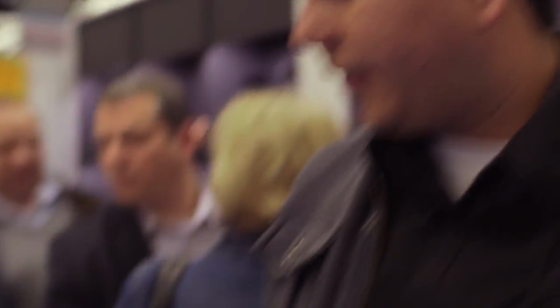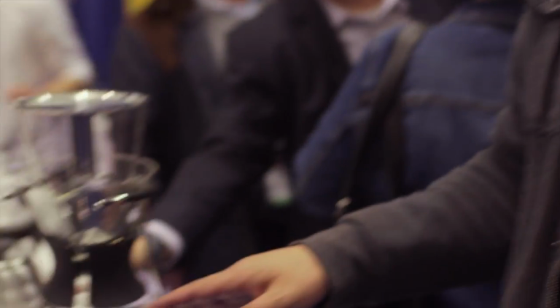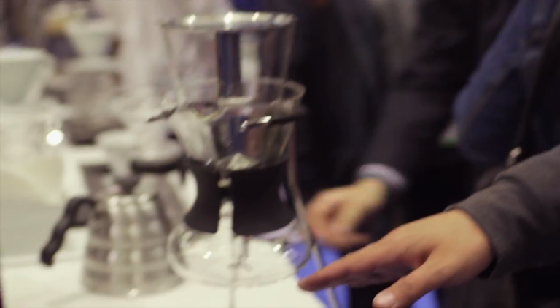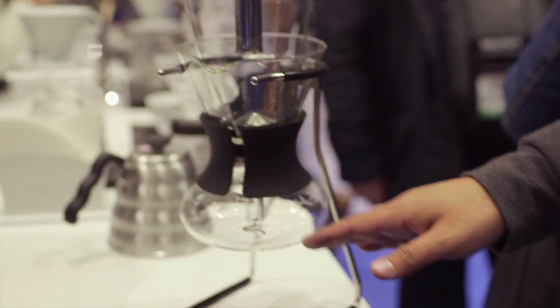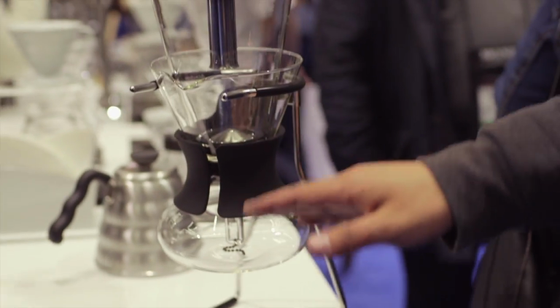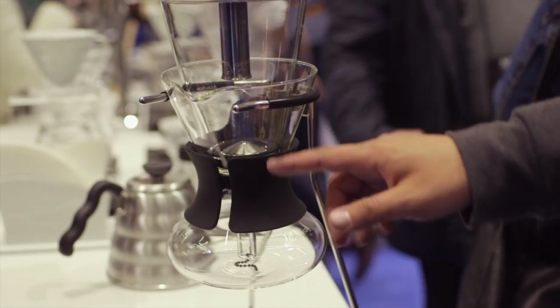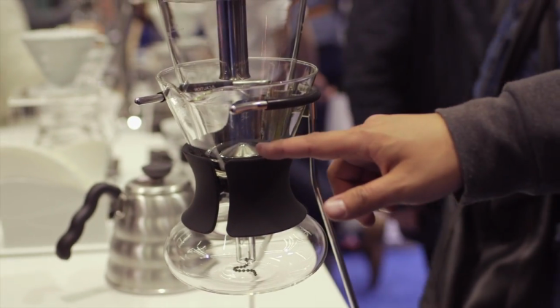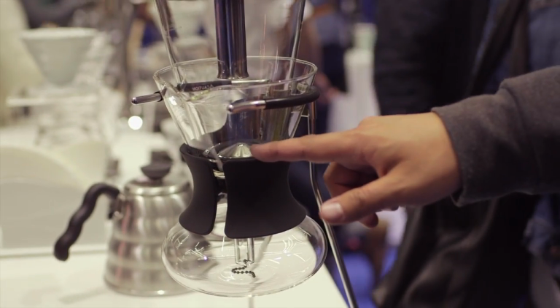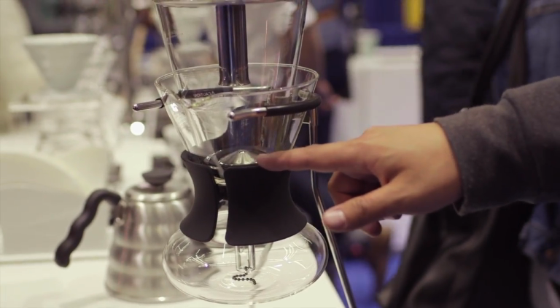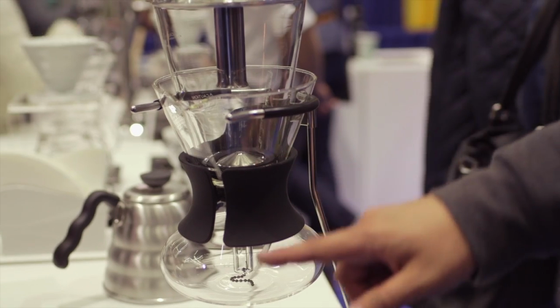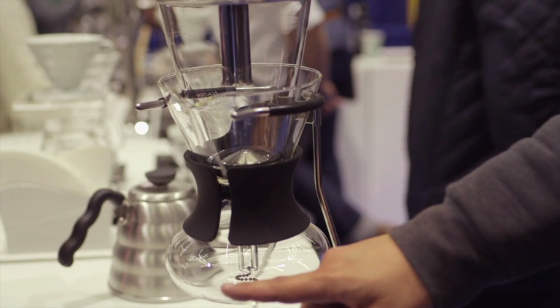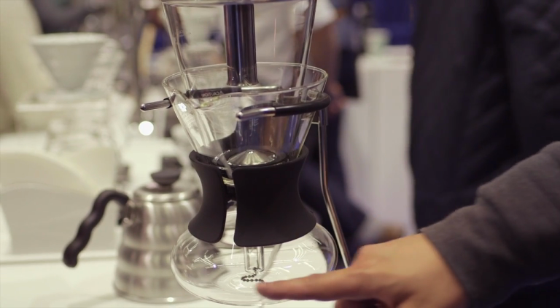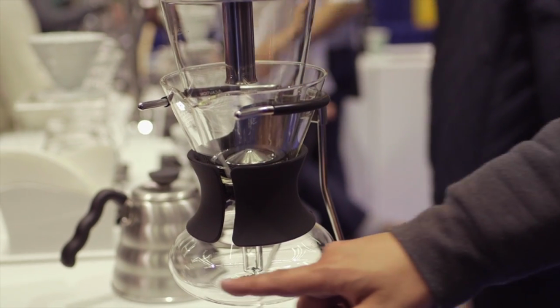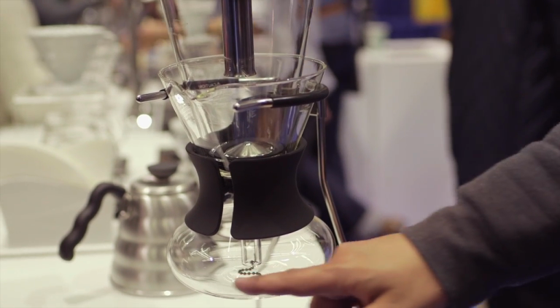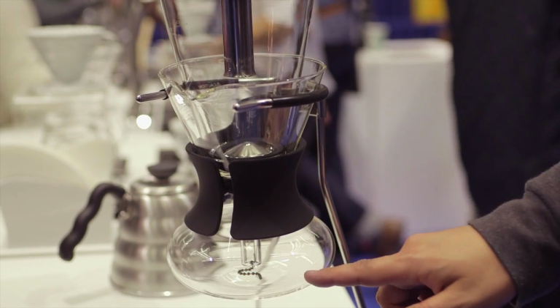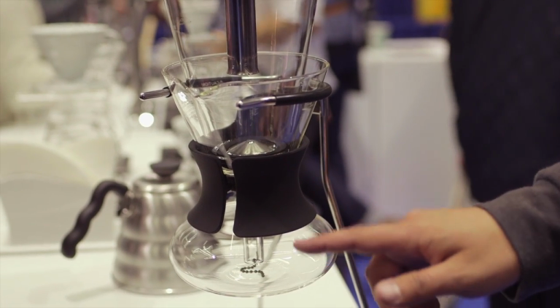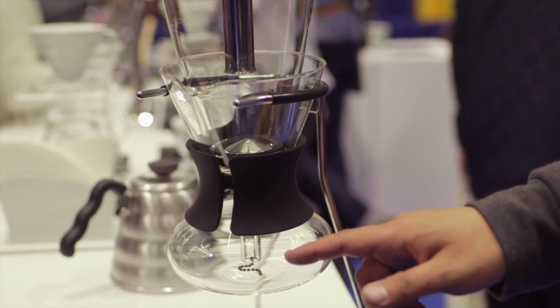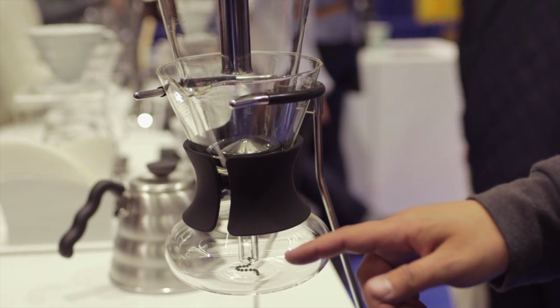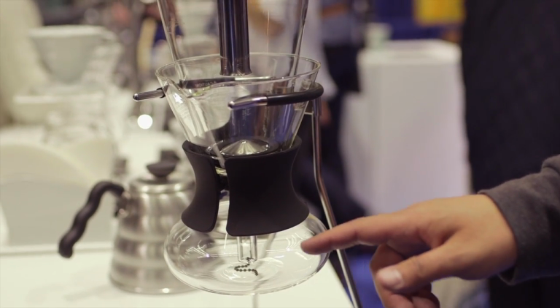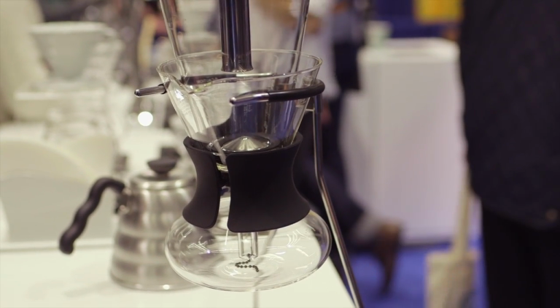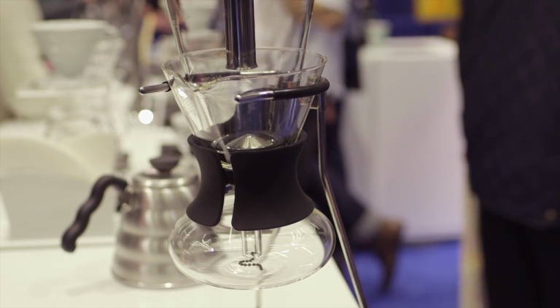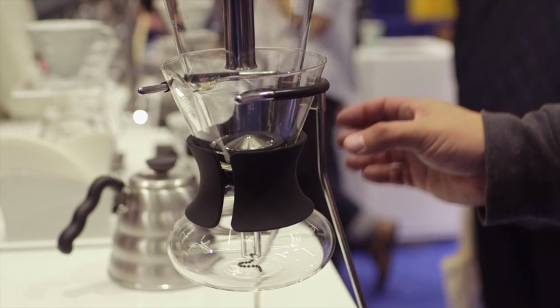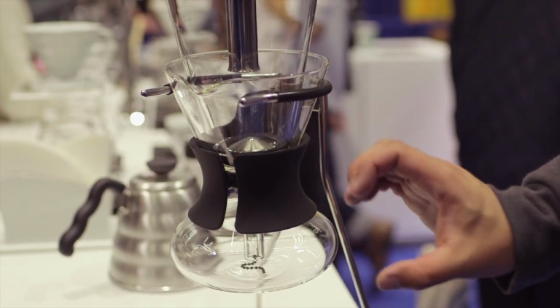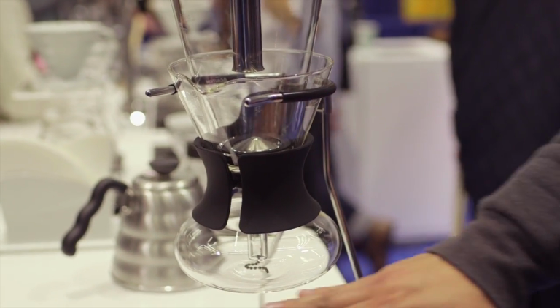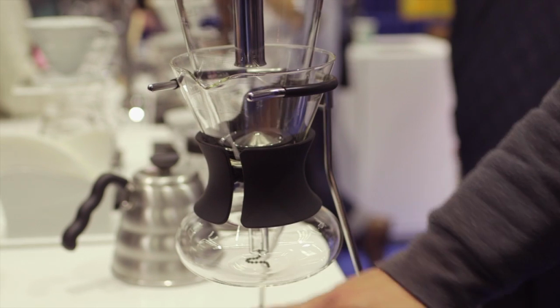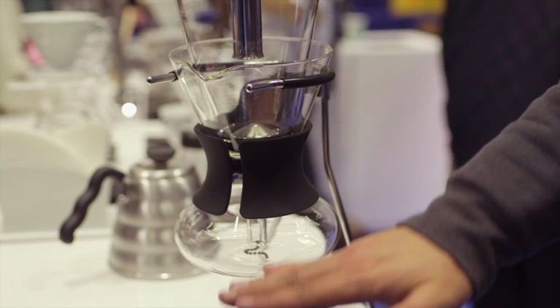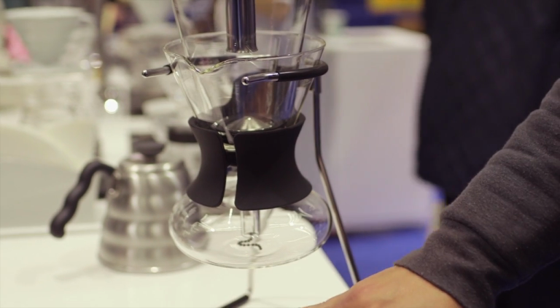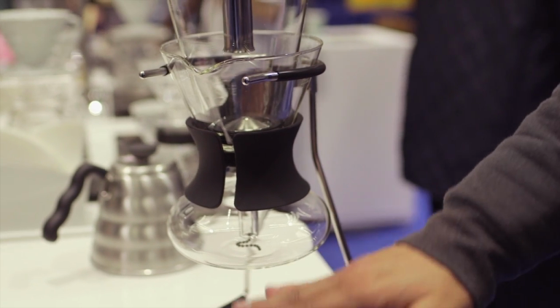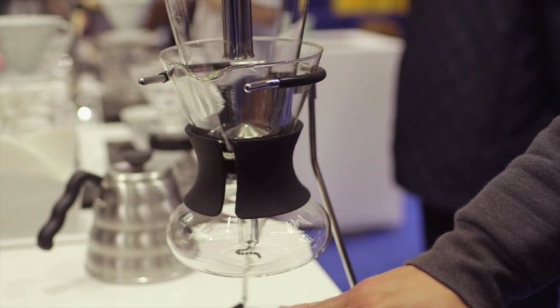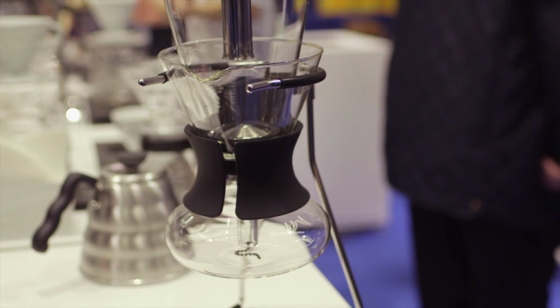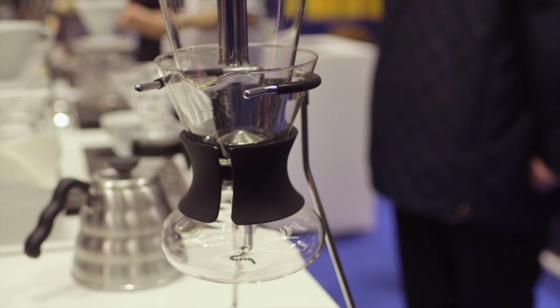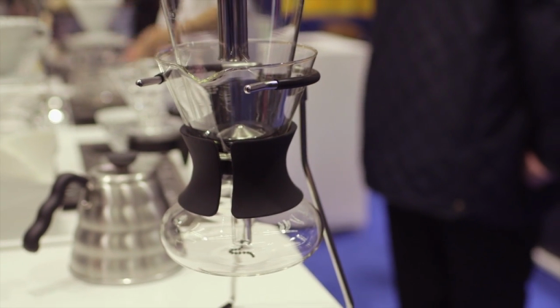This allows for the sediment, when using the stainless steel filter, to be caught just like a wine decanter. So when you're pouring, it actually separates that sediment so you can get a cleaner cup.